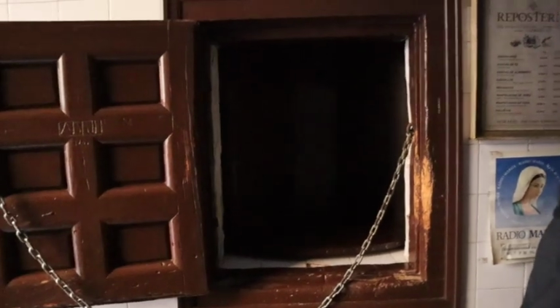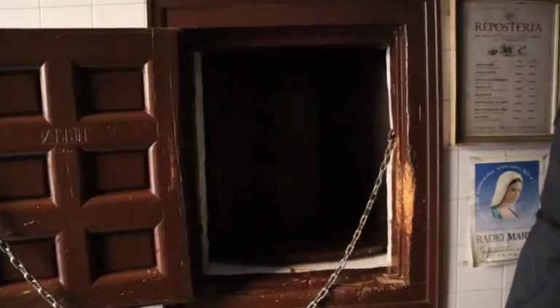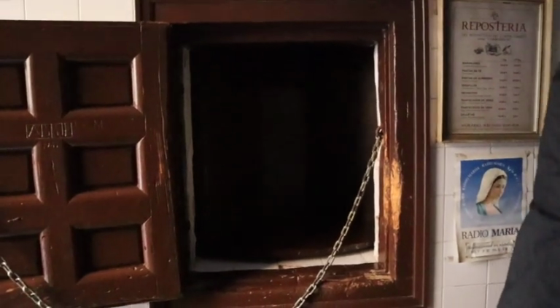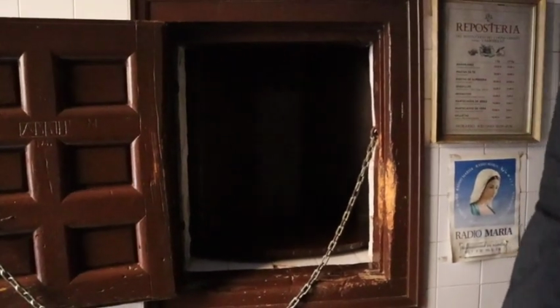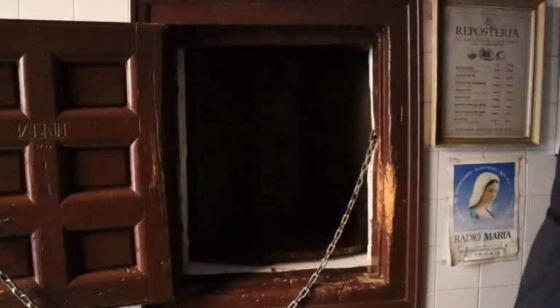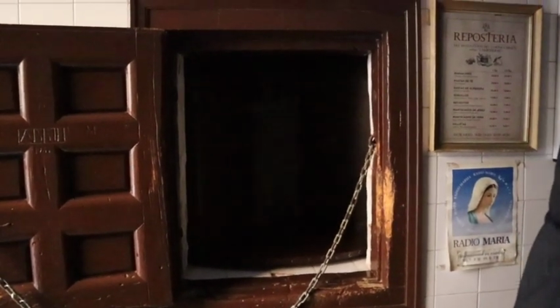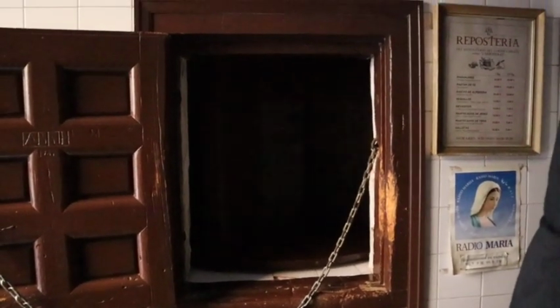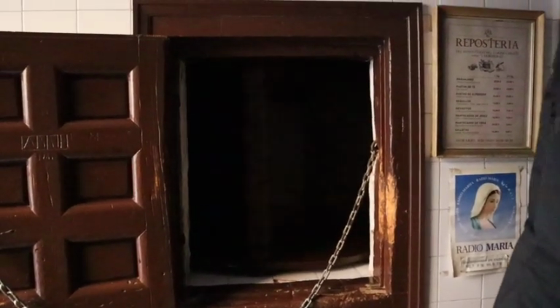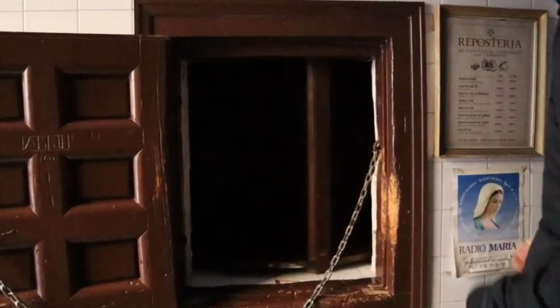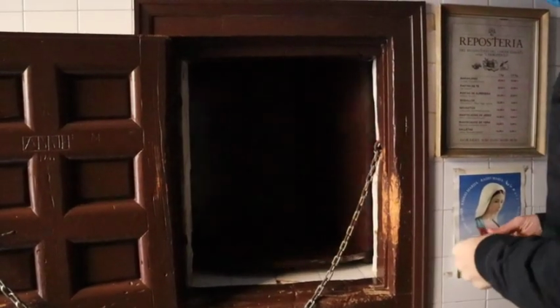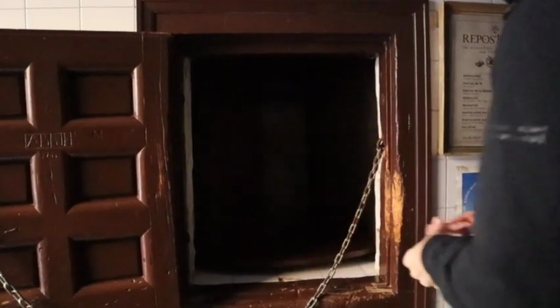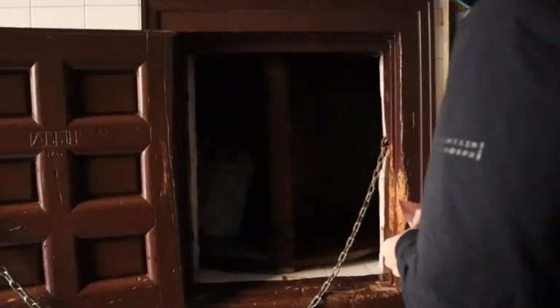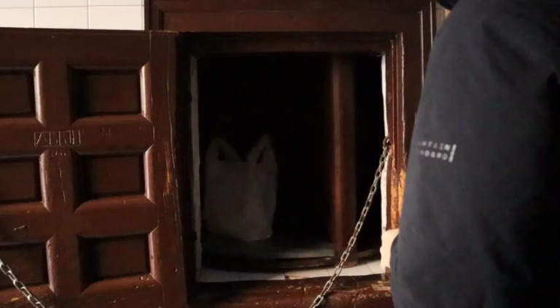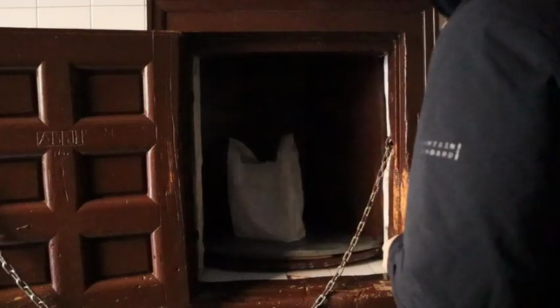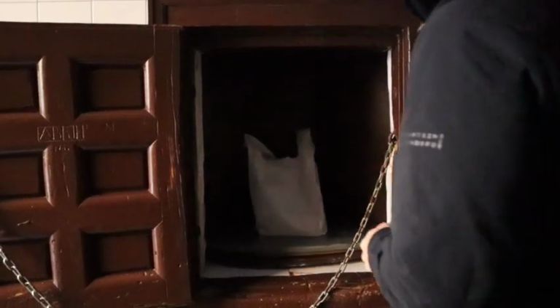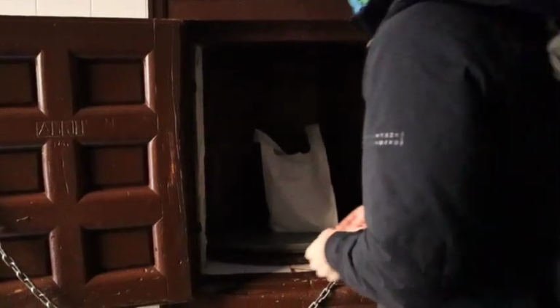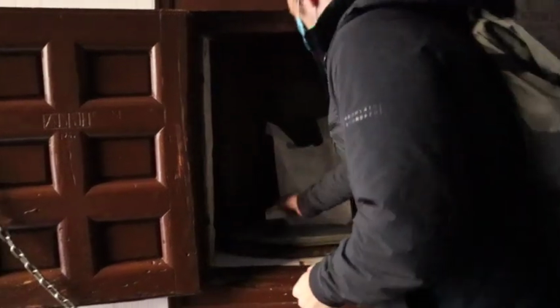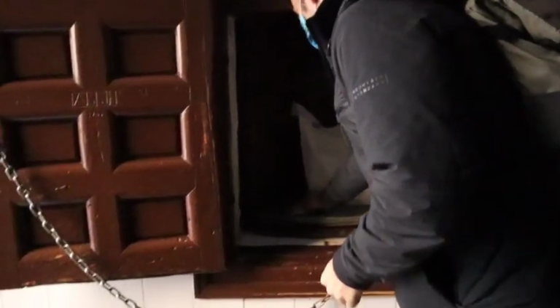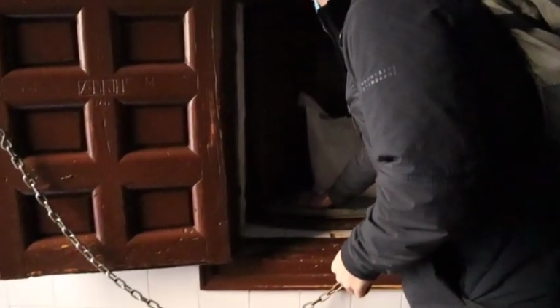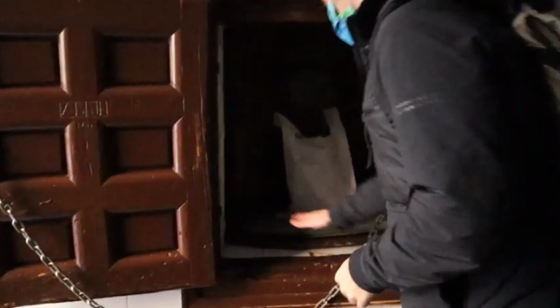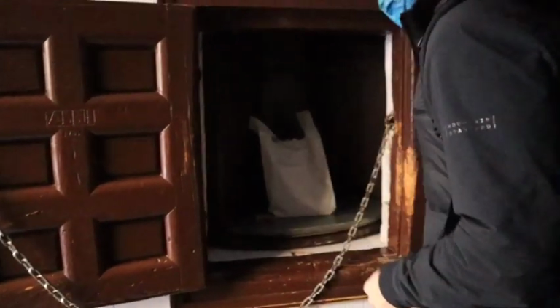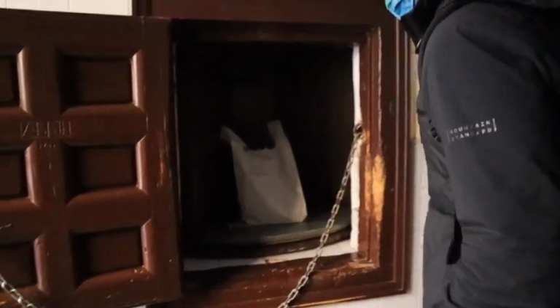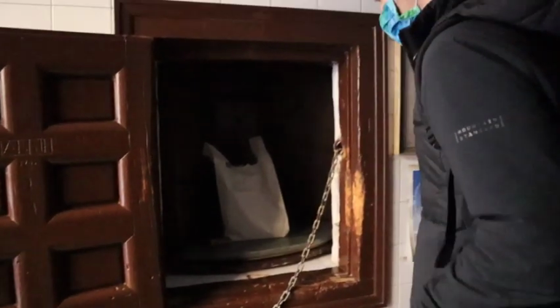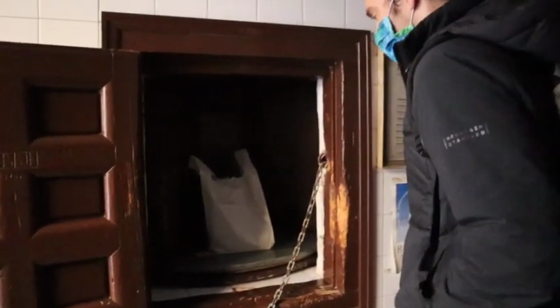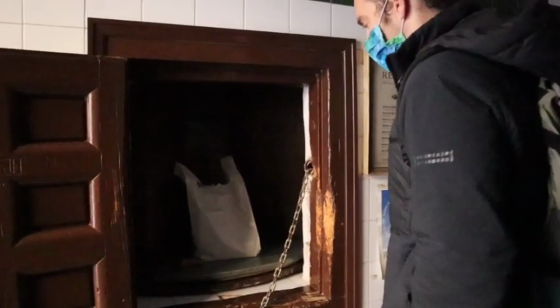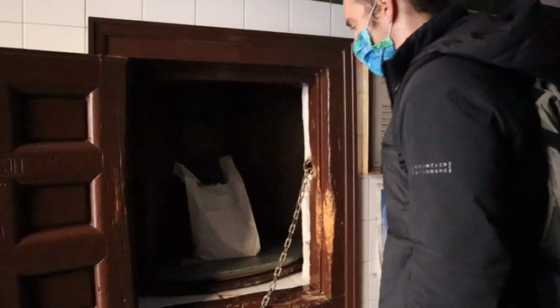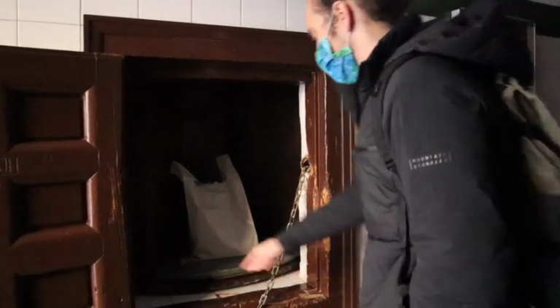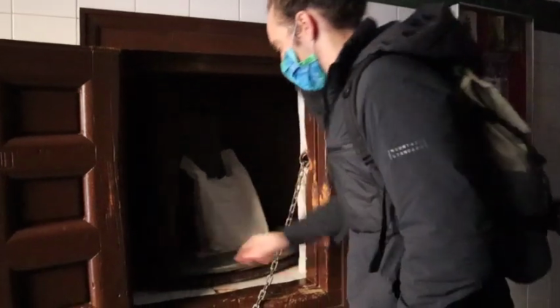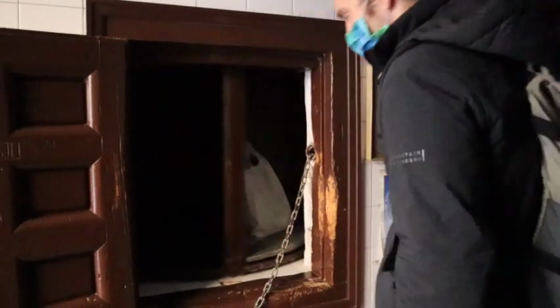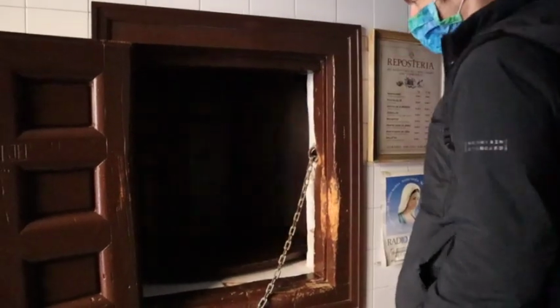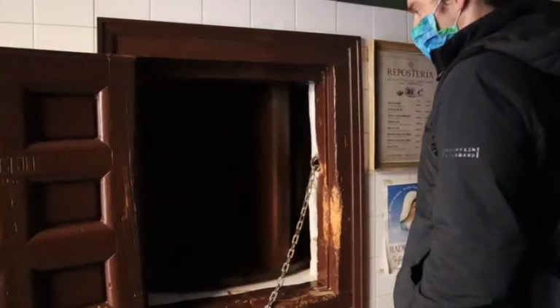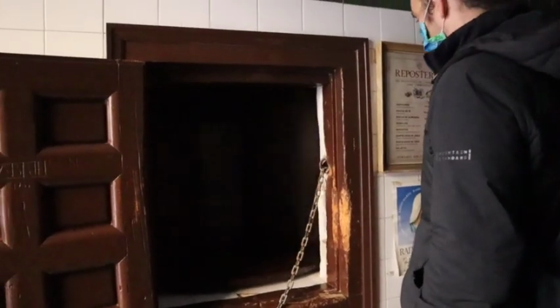The nun will then send your cookies around in the torno. When they come around, put your cash on the torno next to the cookies, let the nun know that they're there, and then she'll turn it back around to her, get your change, and send the cookies and the change back around to you.